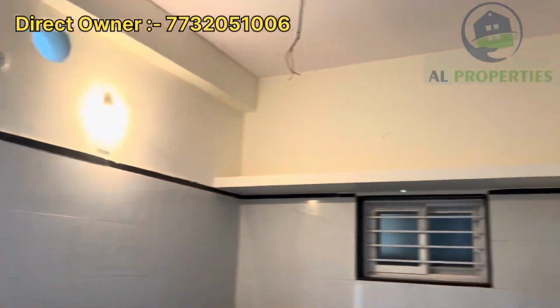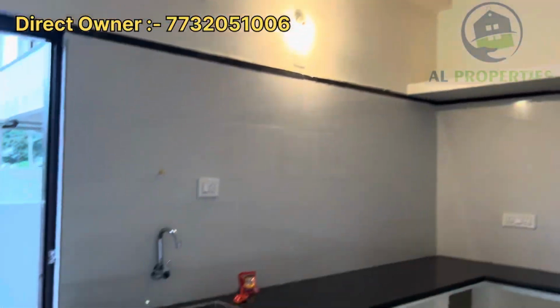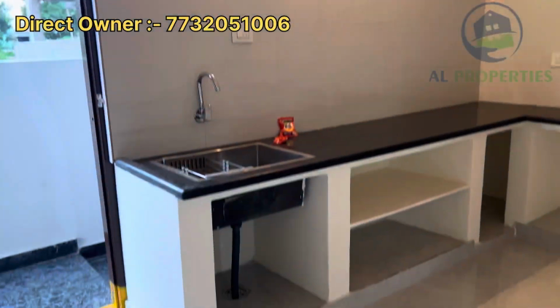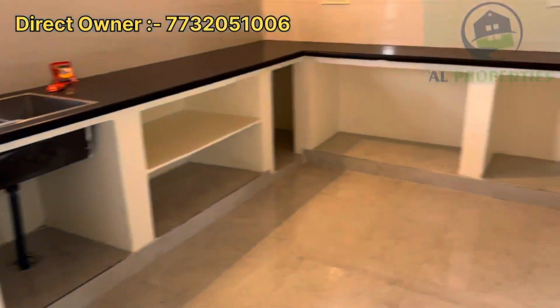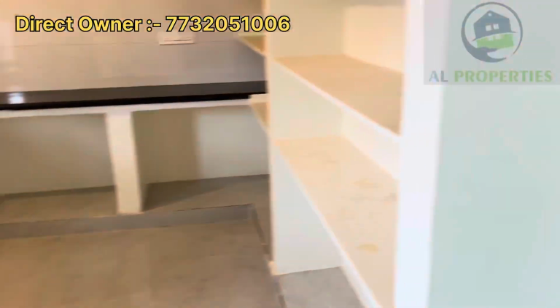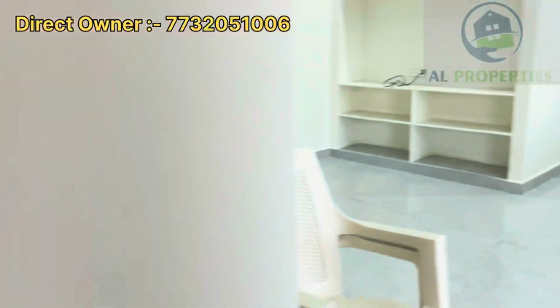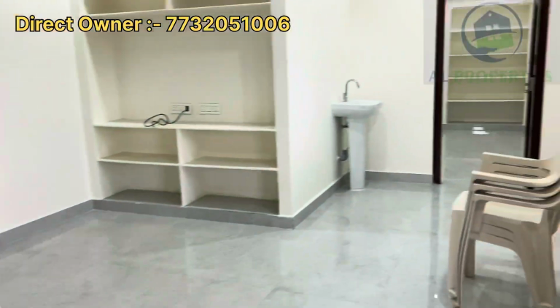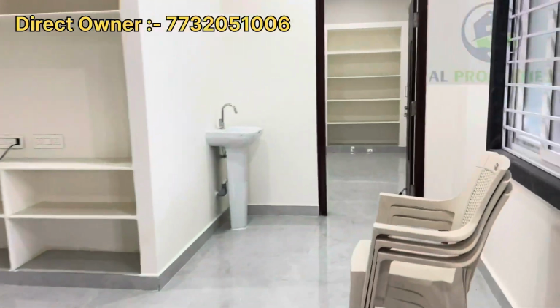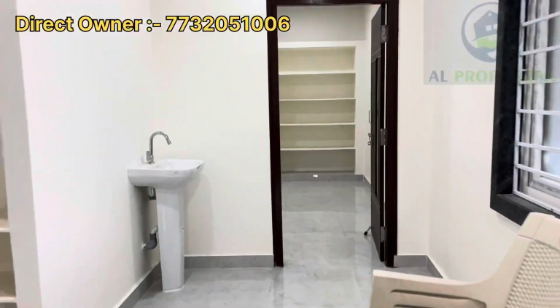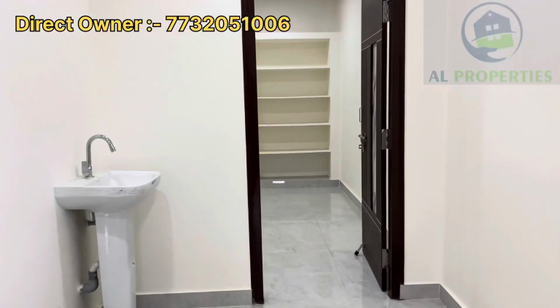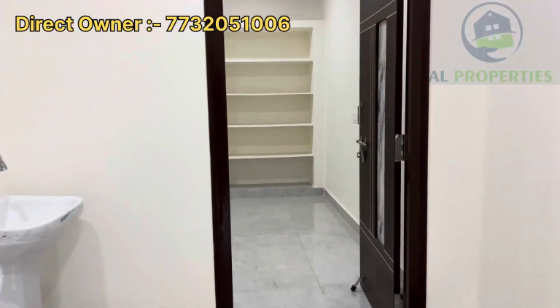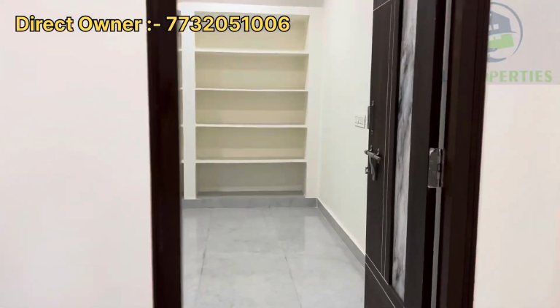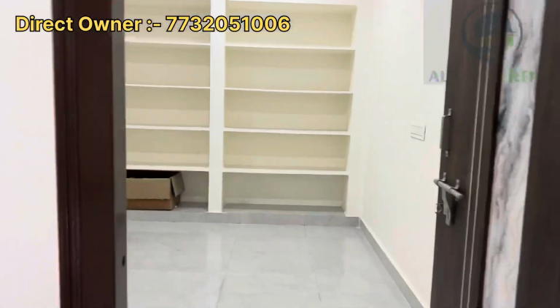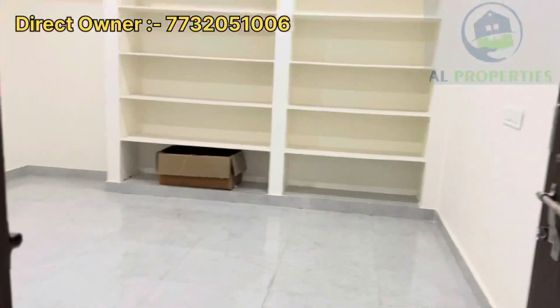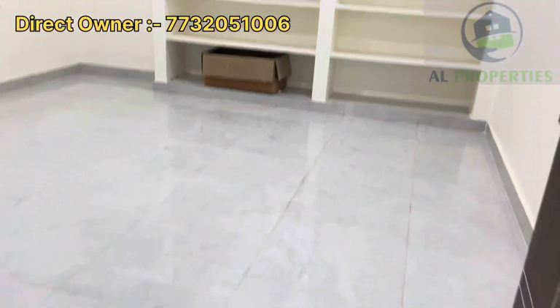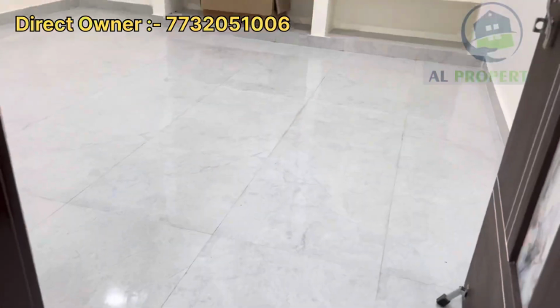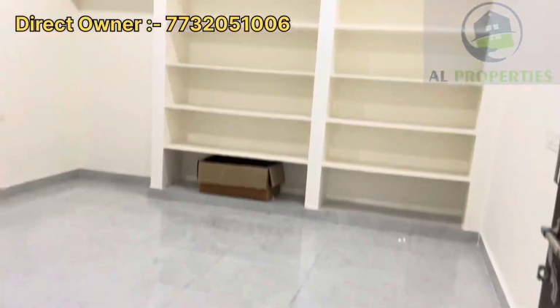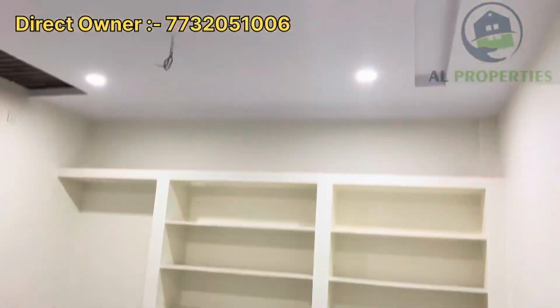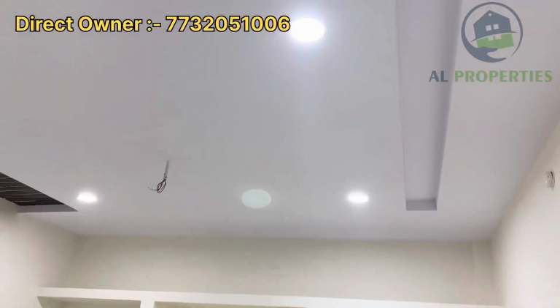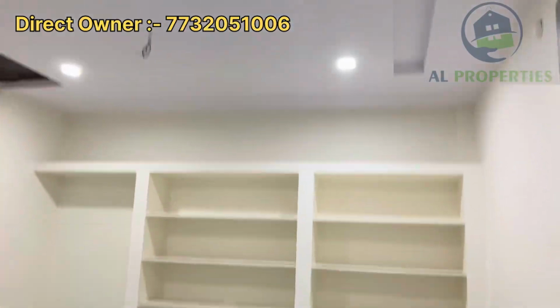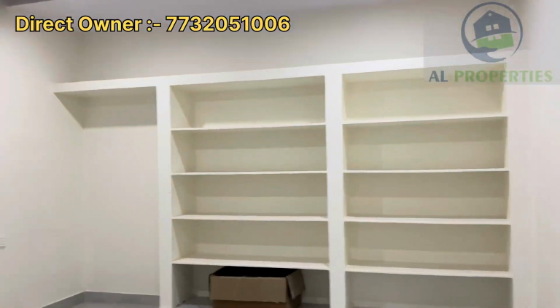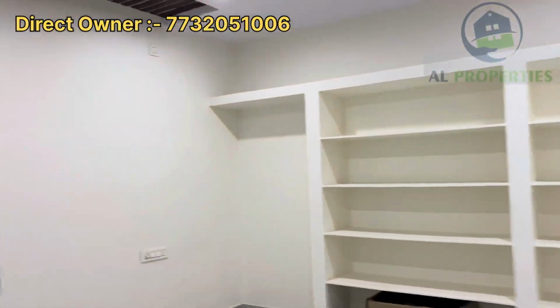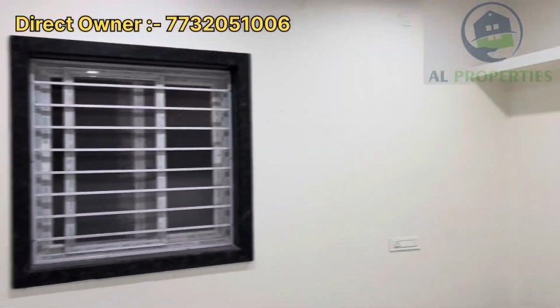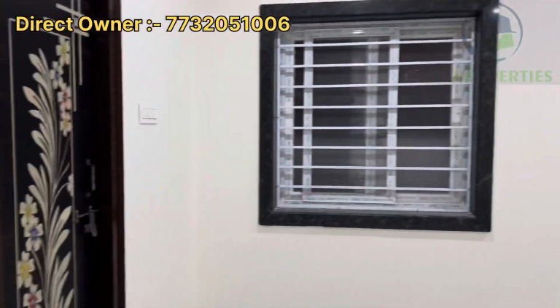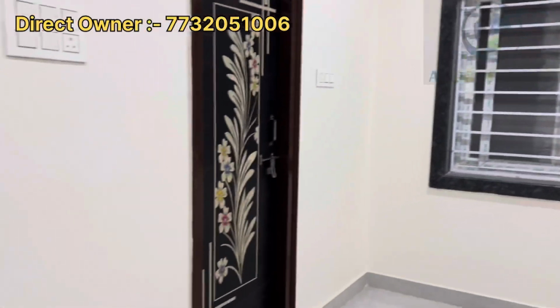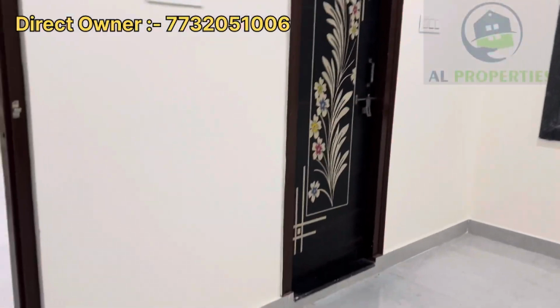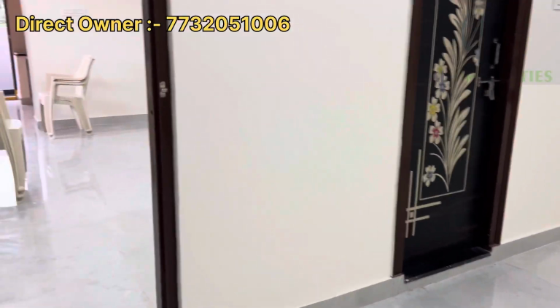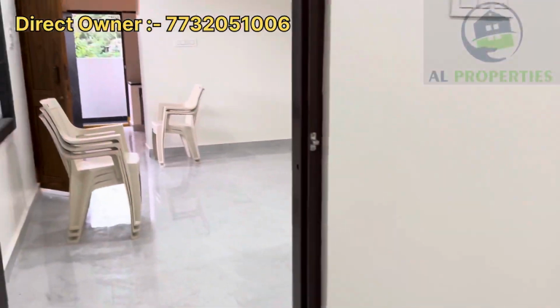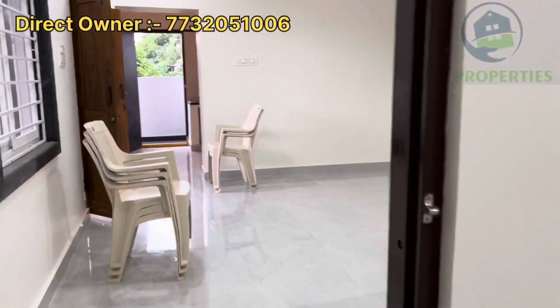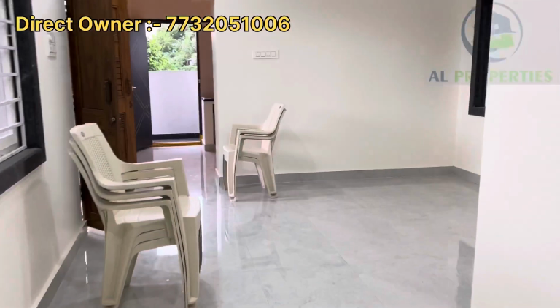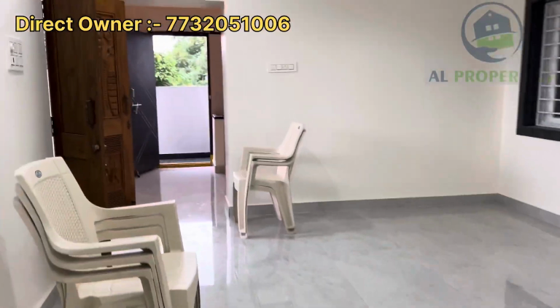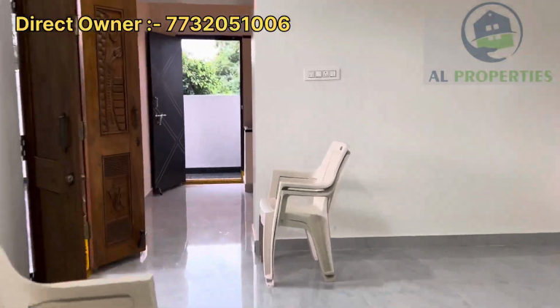Here we have a spacious kitchen, hall, and bedroom with attached washroom. The property is 179 square yards, west facing, with a cost of 1,55,00,000. The price is negotiable.